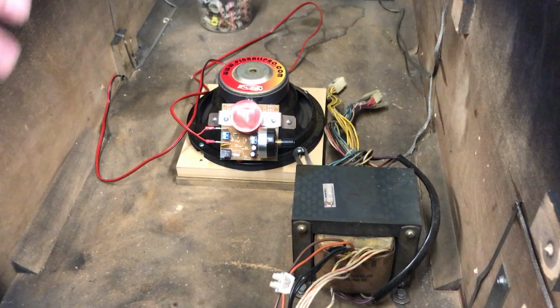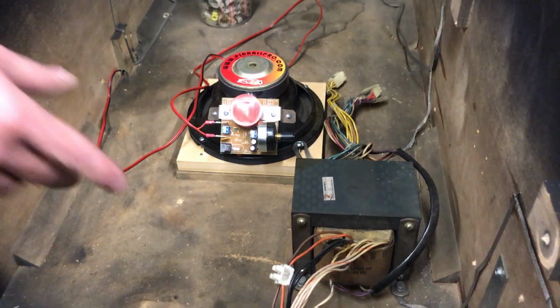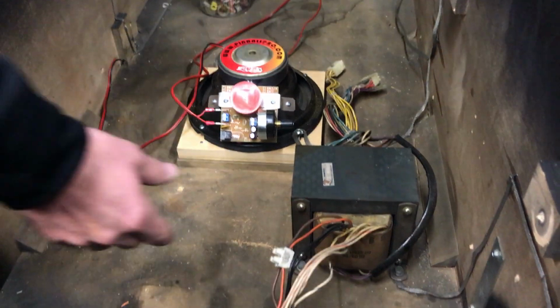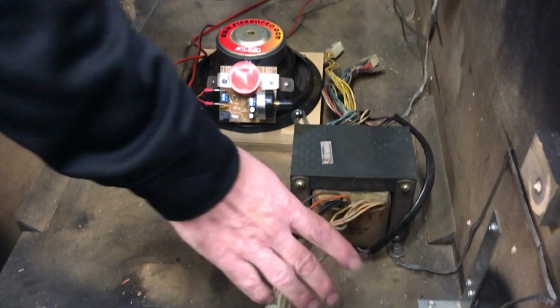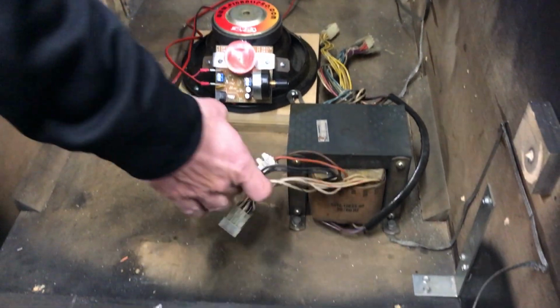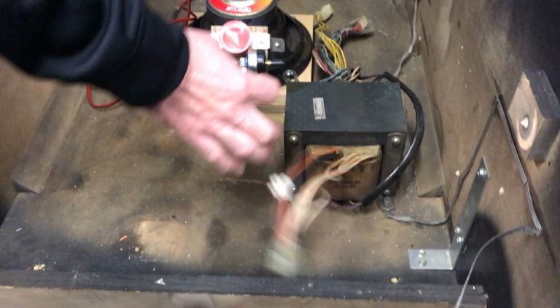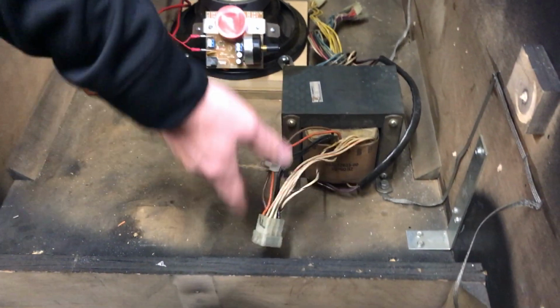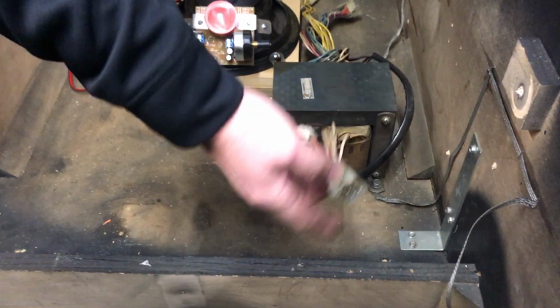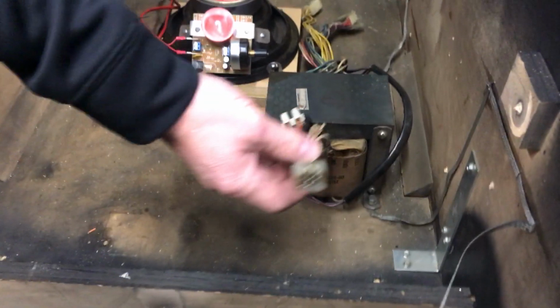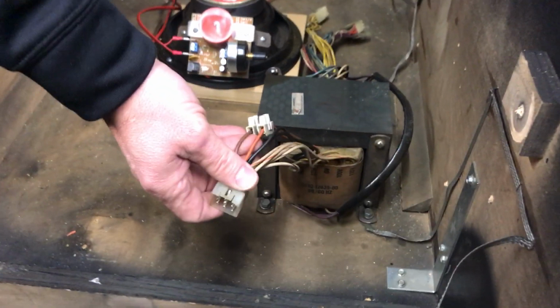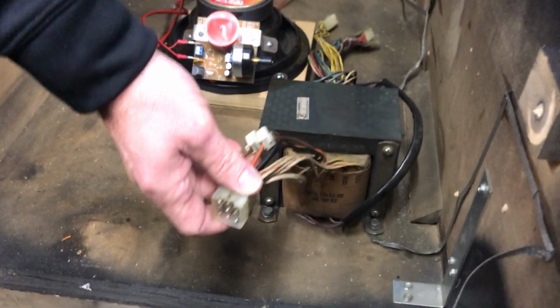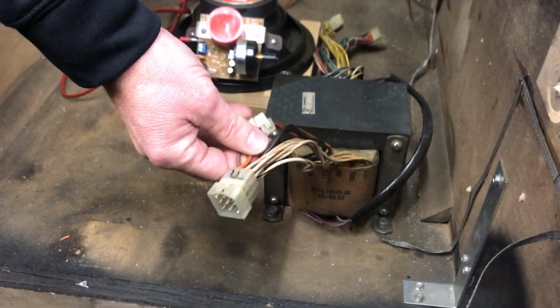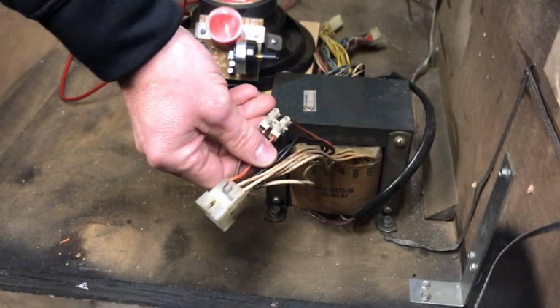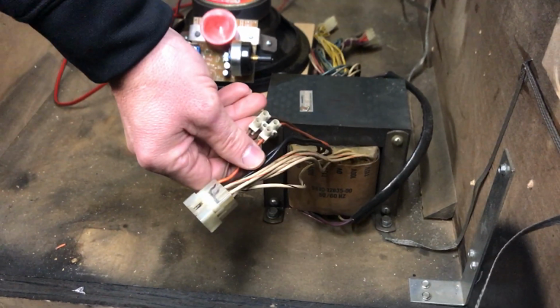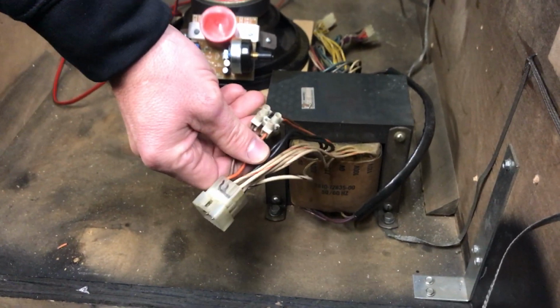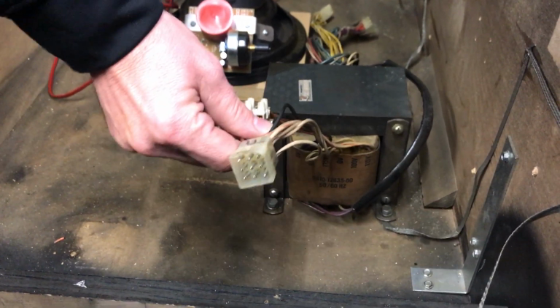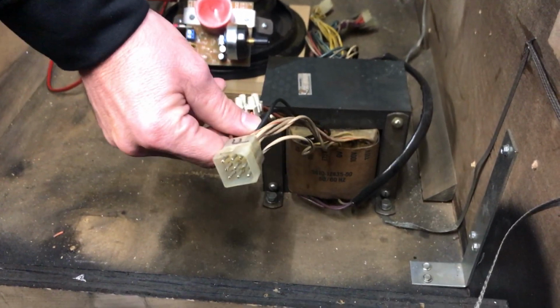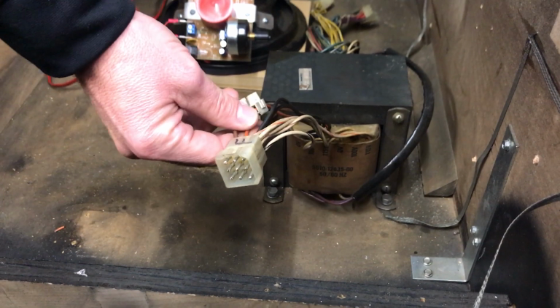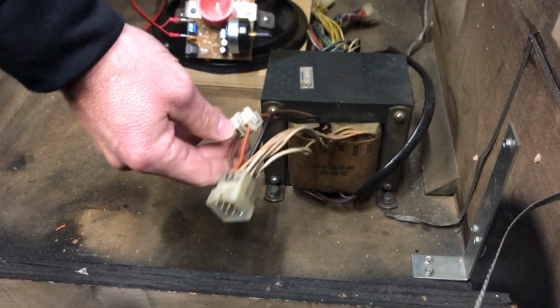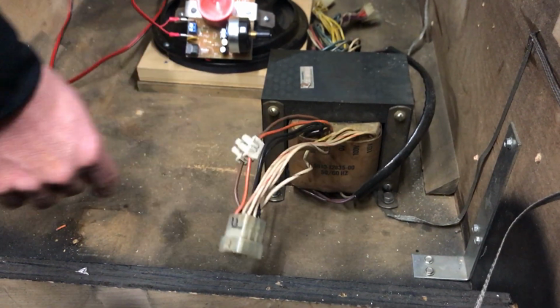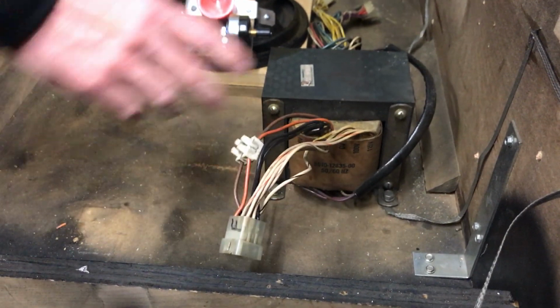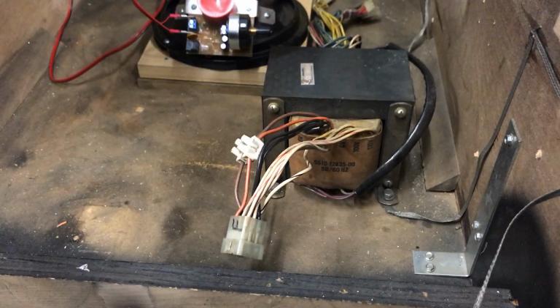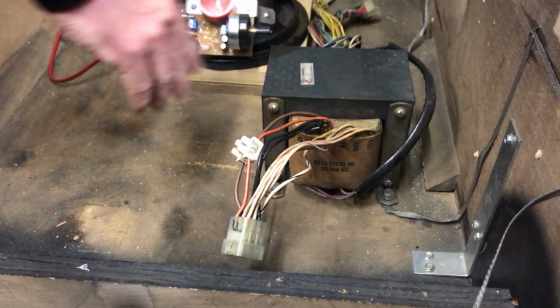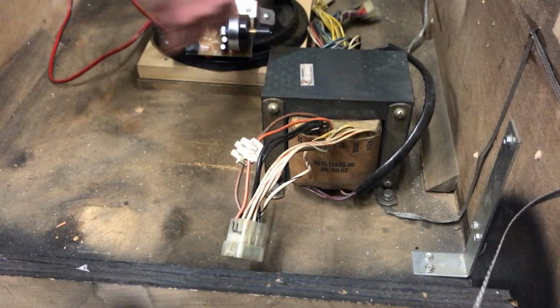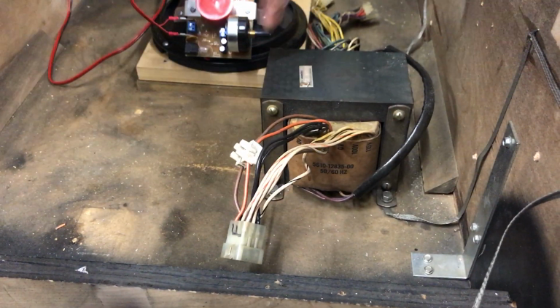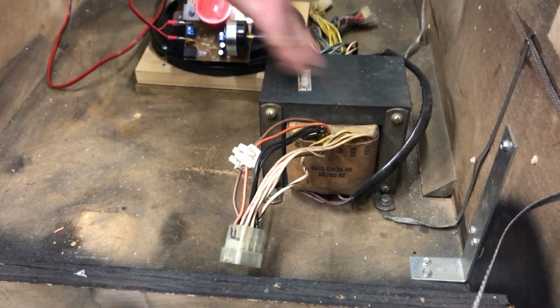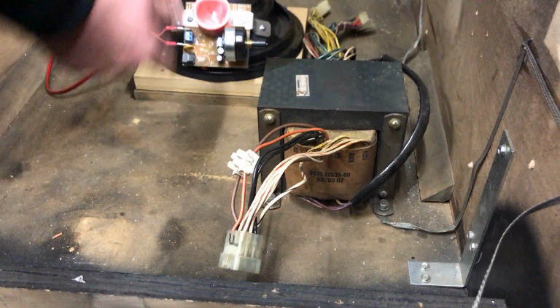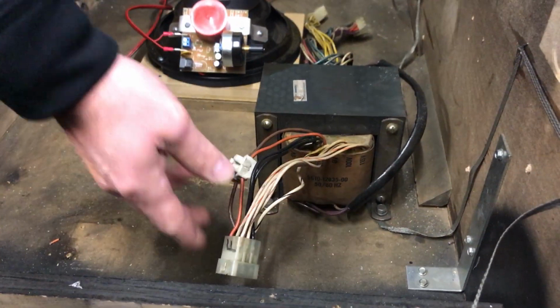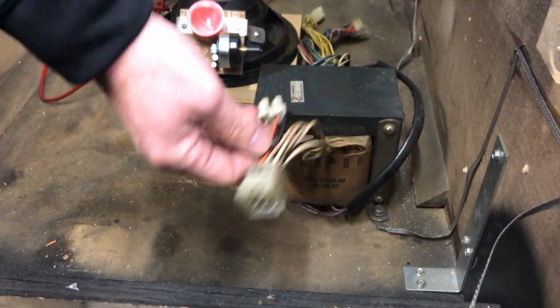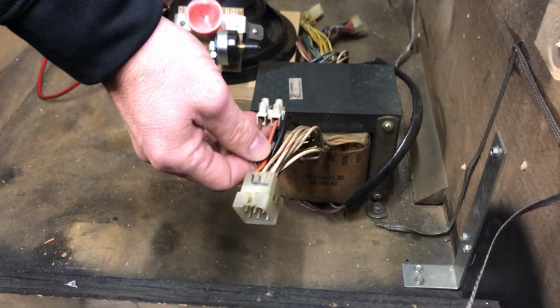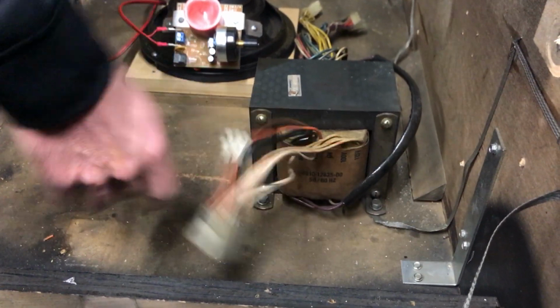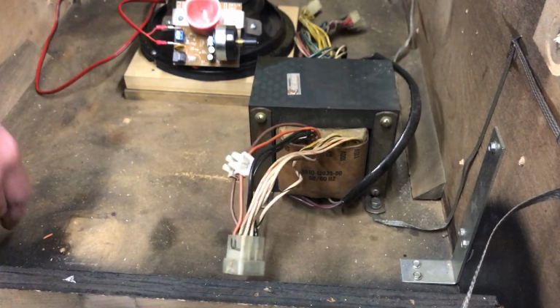With the transformer itself, this looks pretty good, but they do have this splice in it, so it'll have to be cleaned up and reconditioned to refinish, and I'll have to address that.